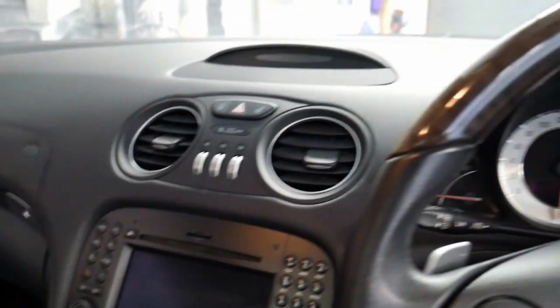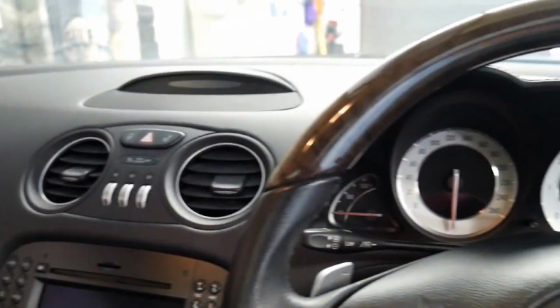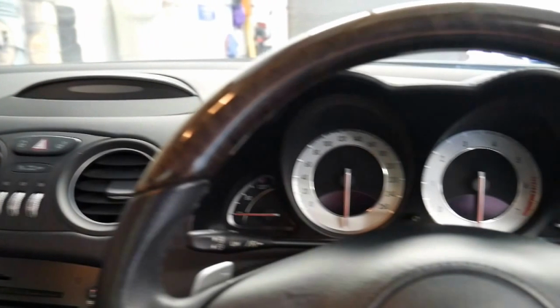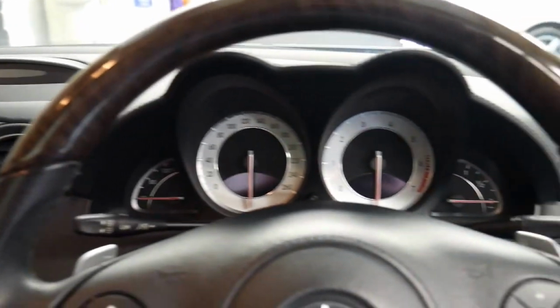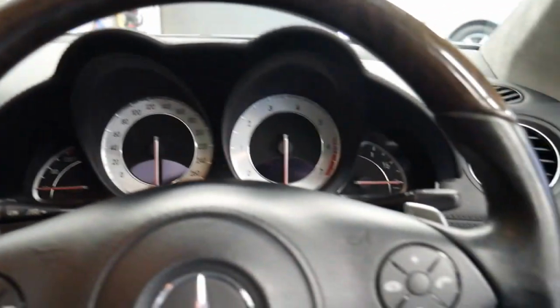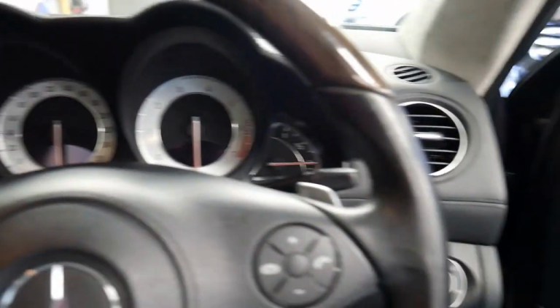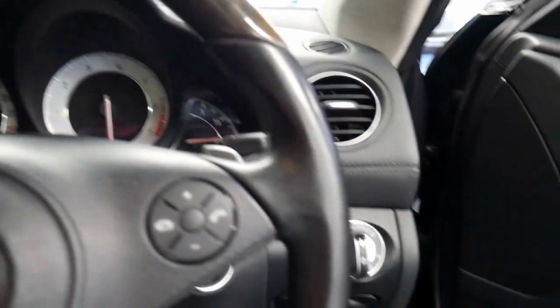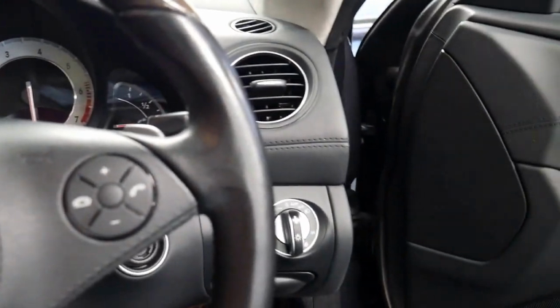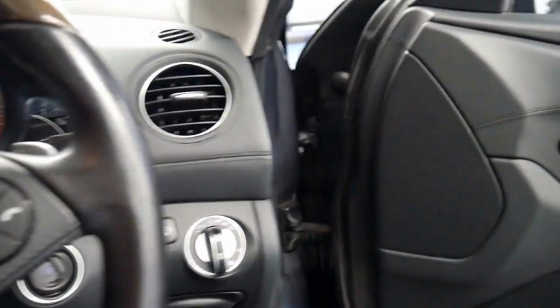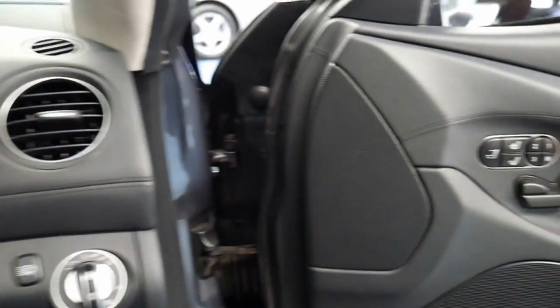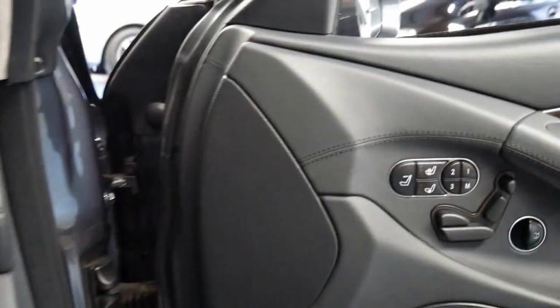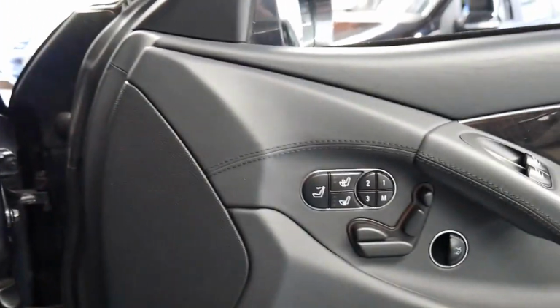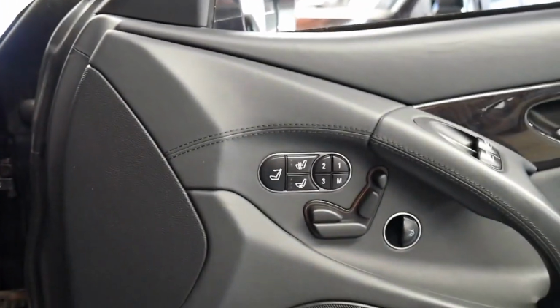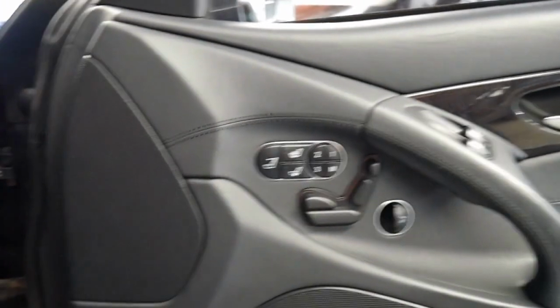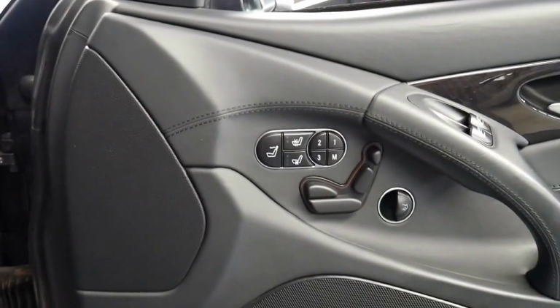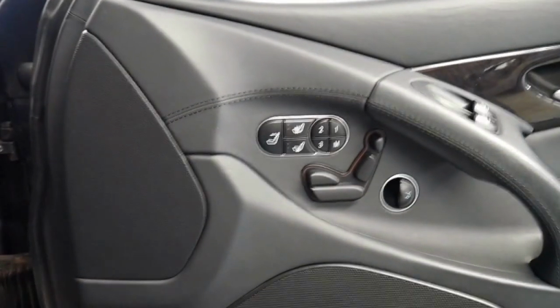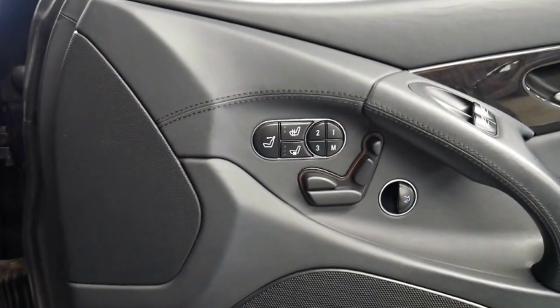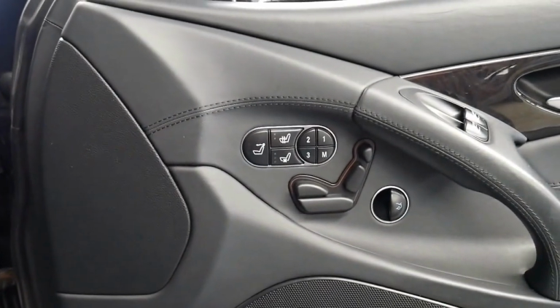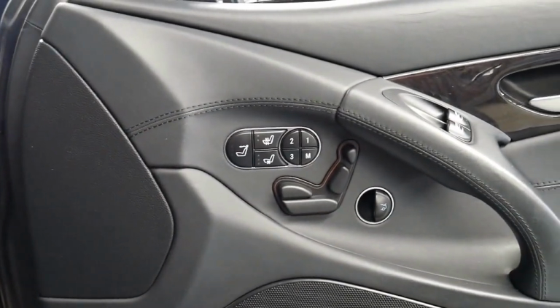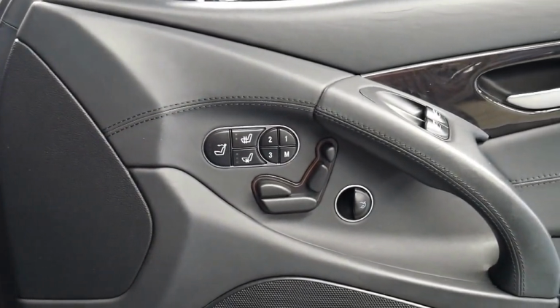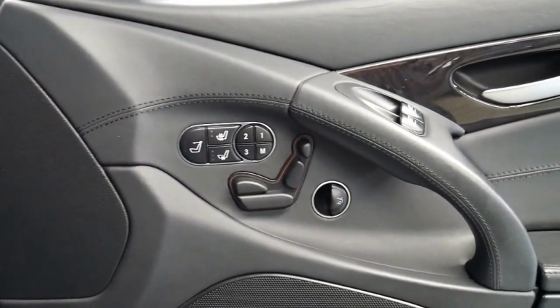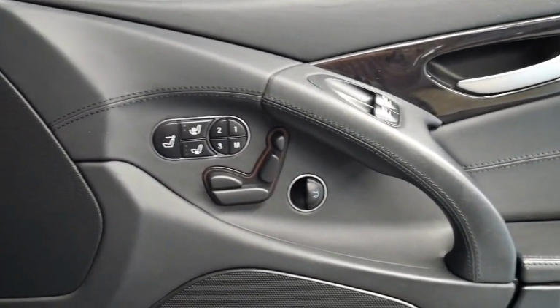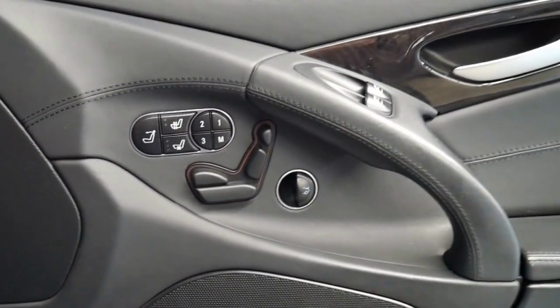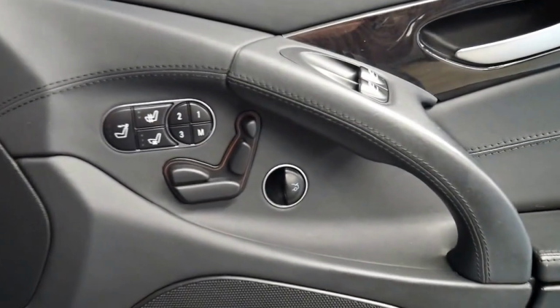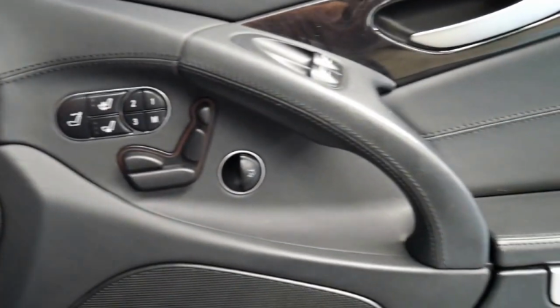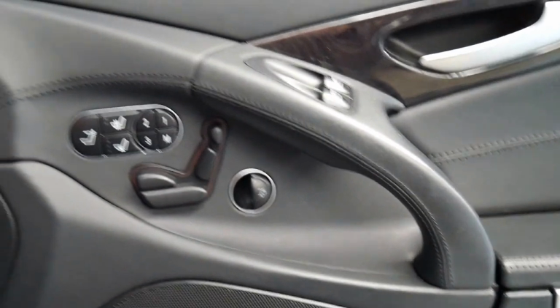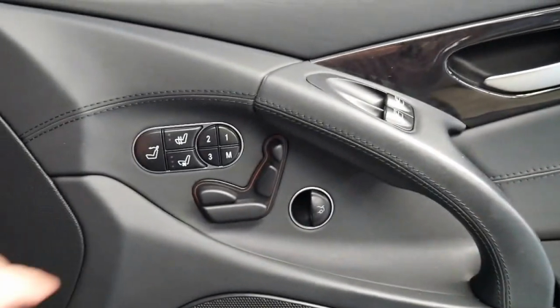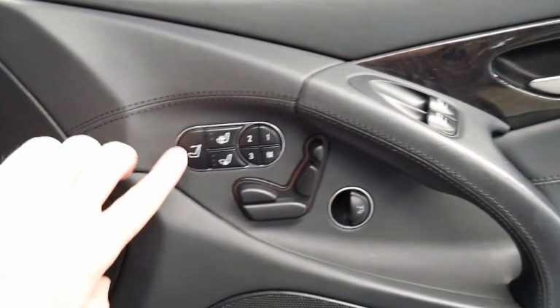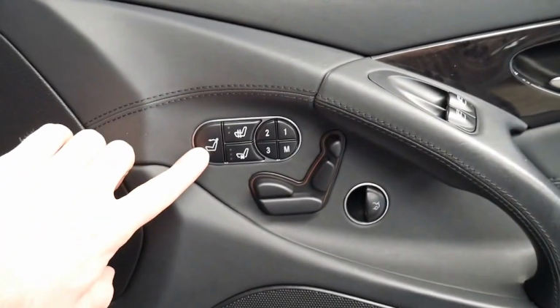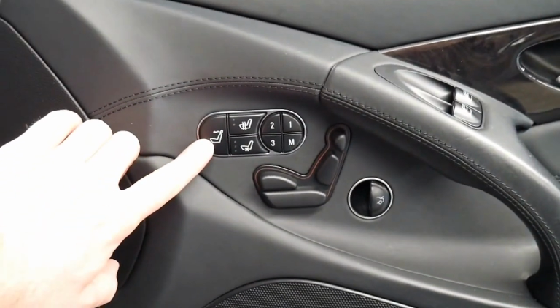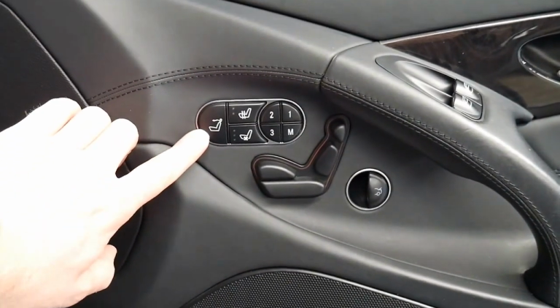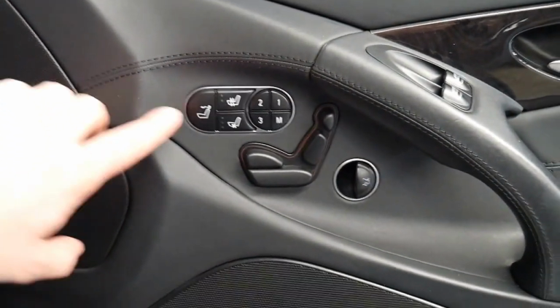It's got the wood grain steering wheel. It also has heated and air conditioned seats, memory electric seats, and it's also got the scarf ventilation.